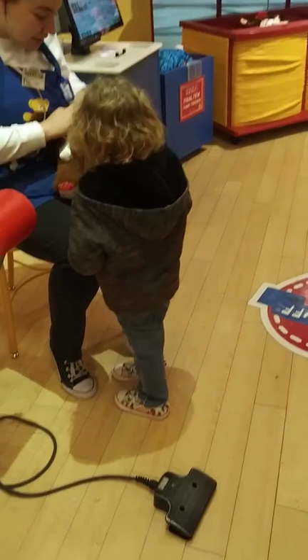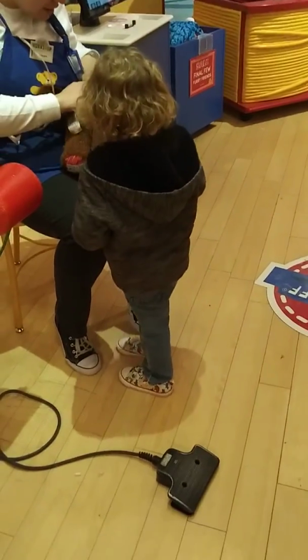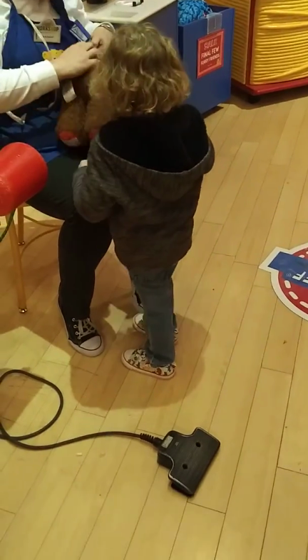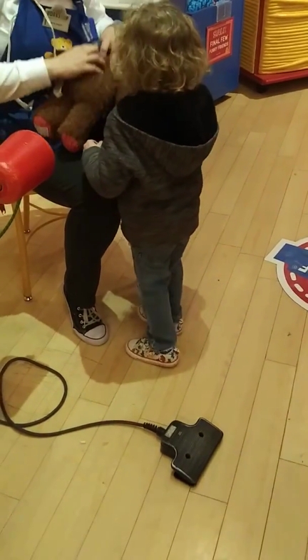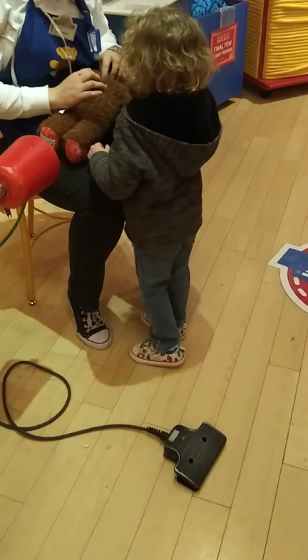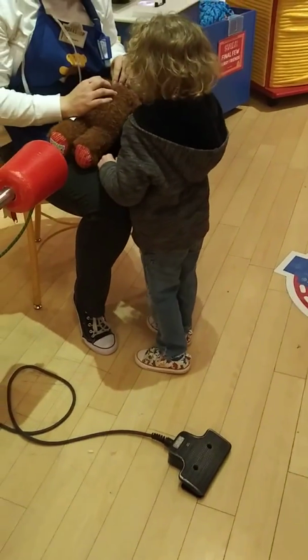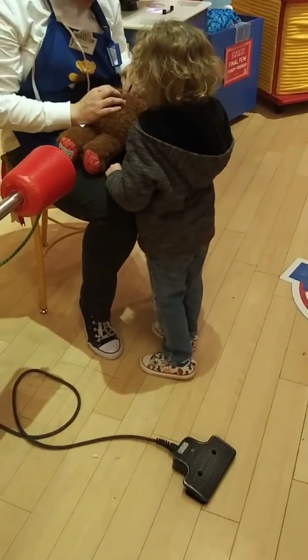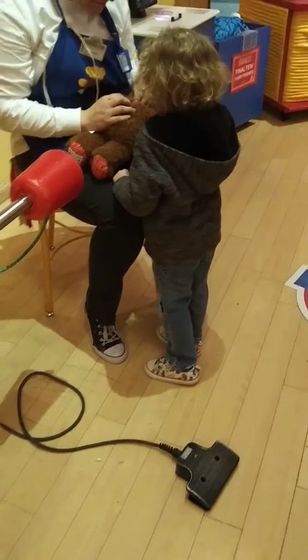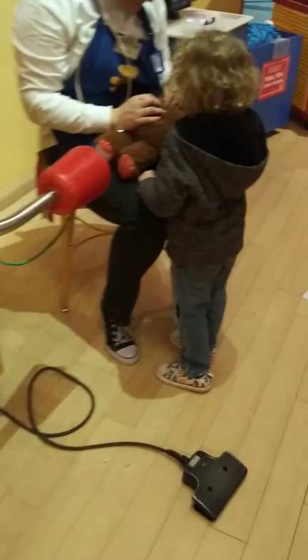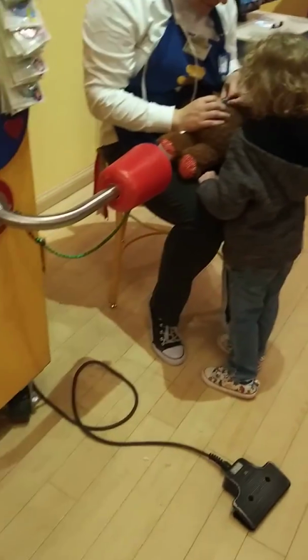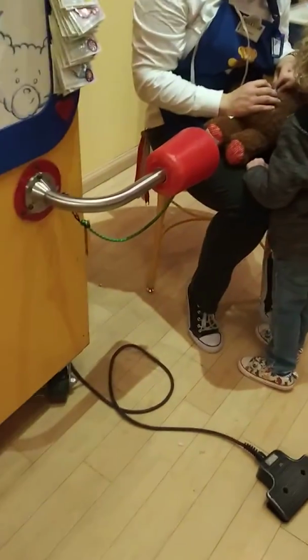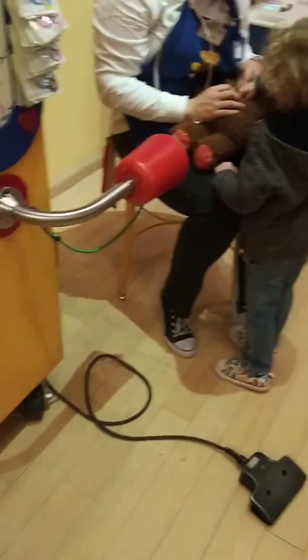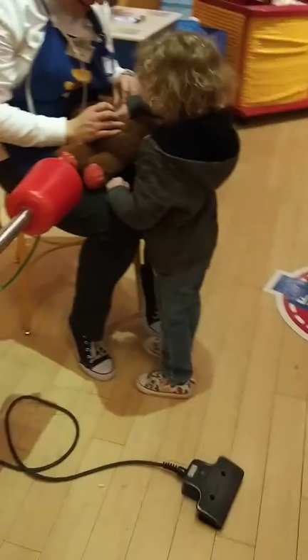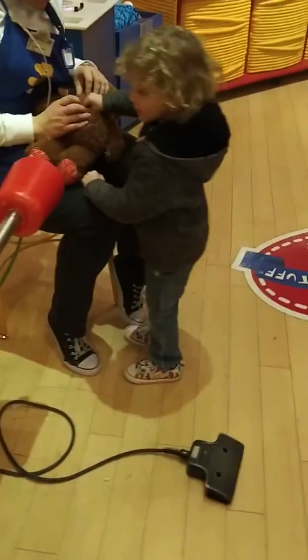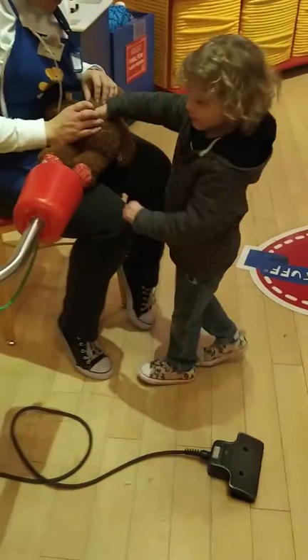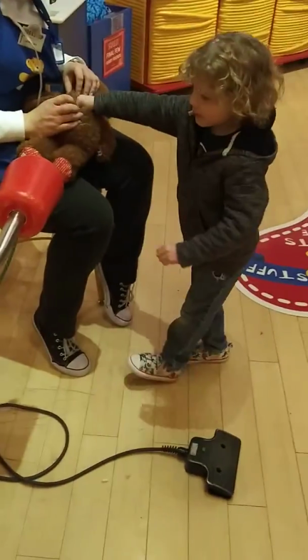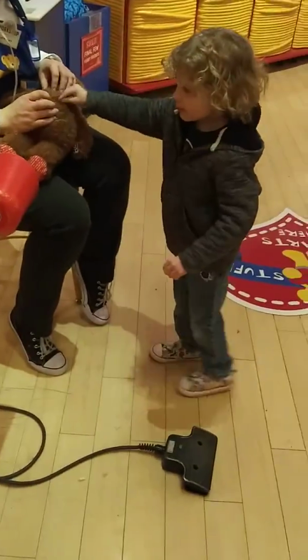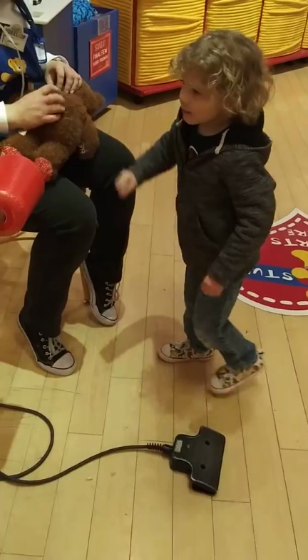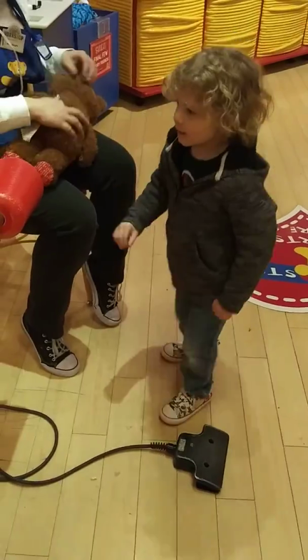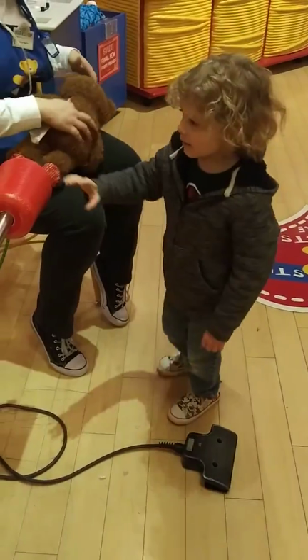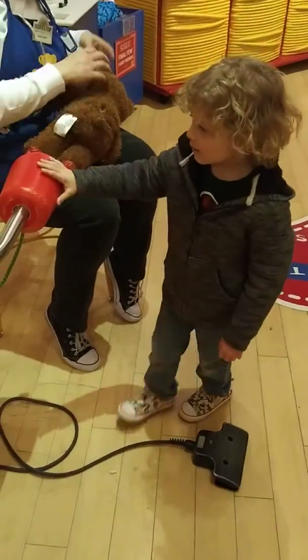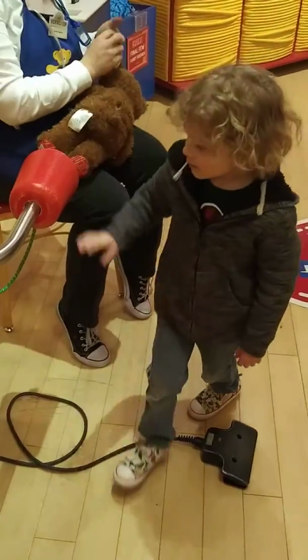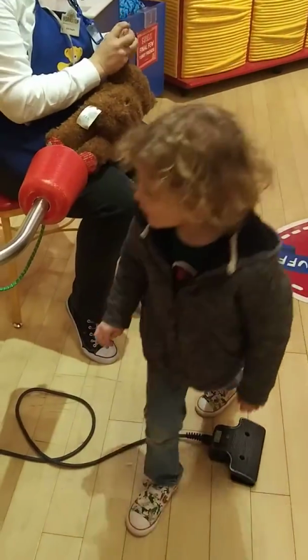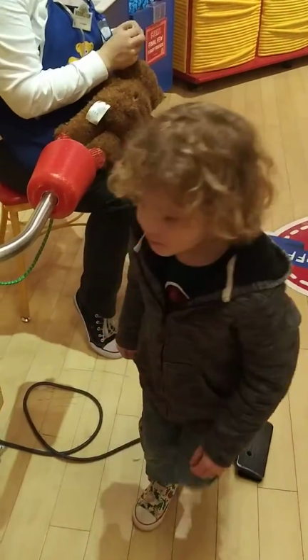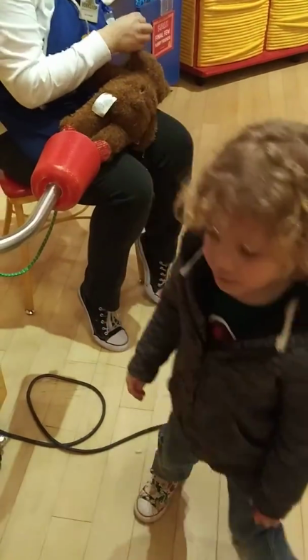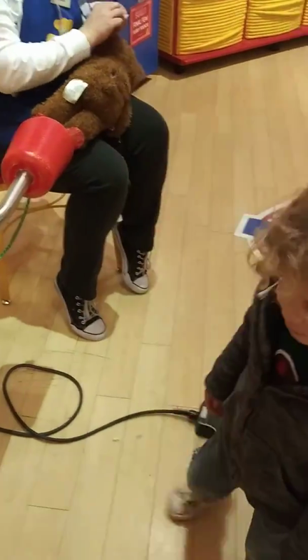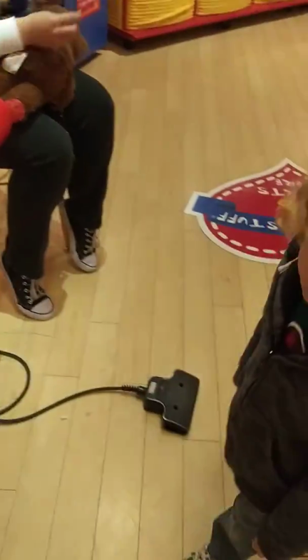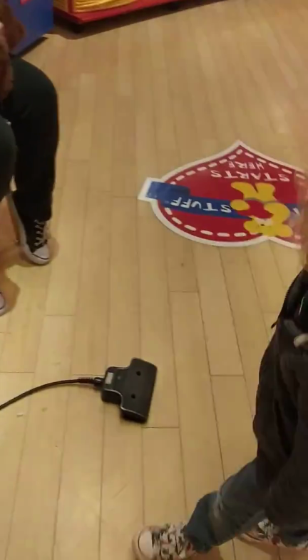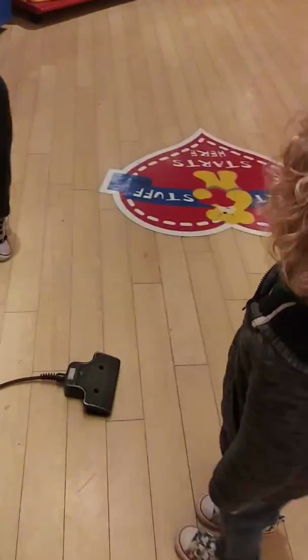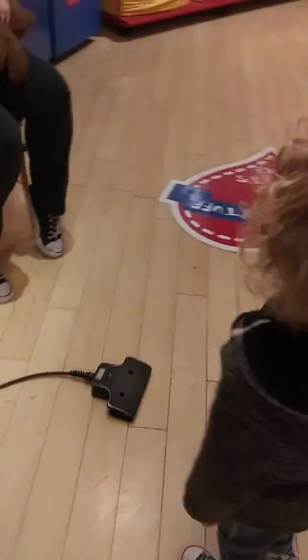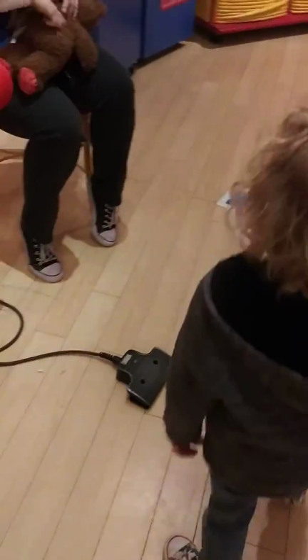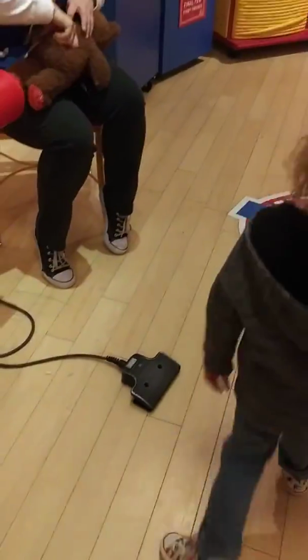Can I give your heart a big kiss? Make a wish! Good job.